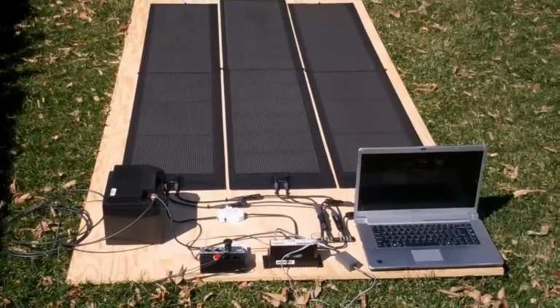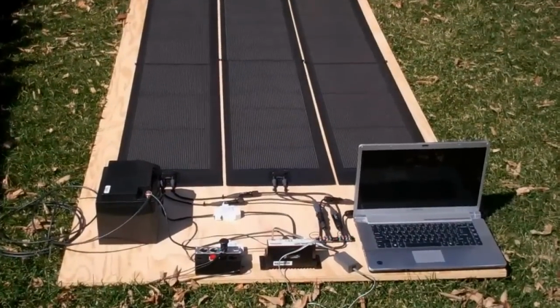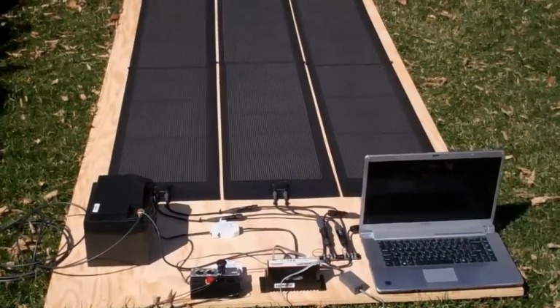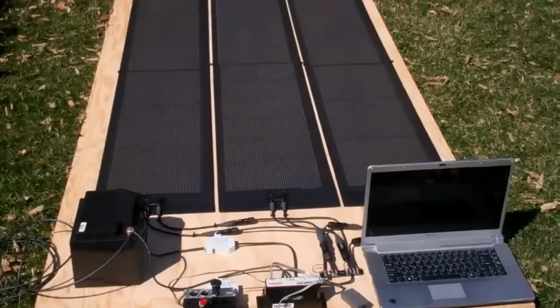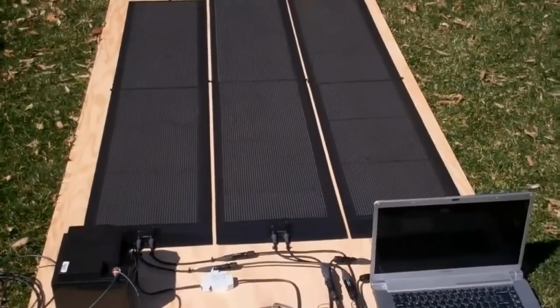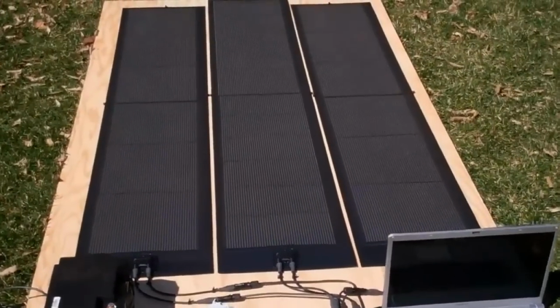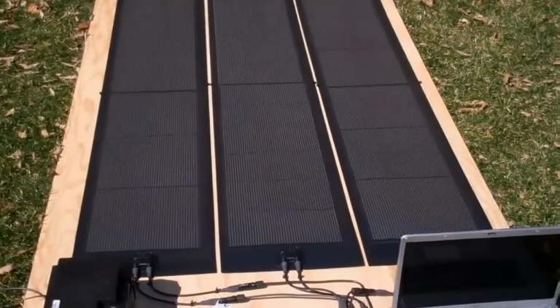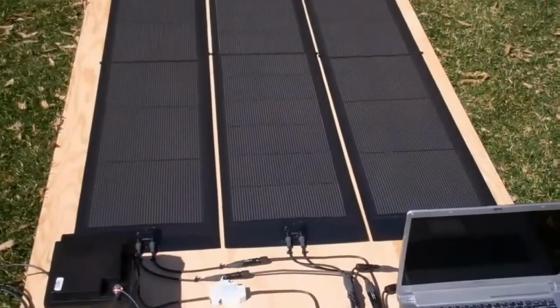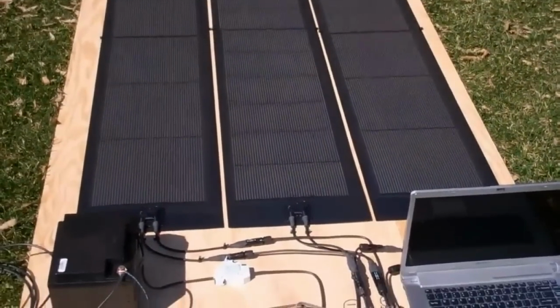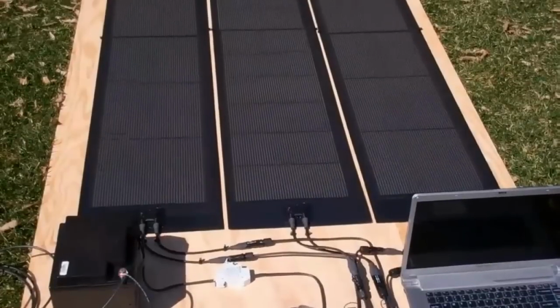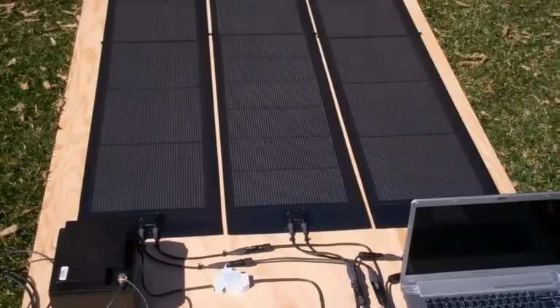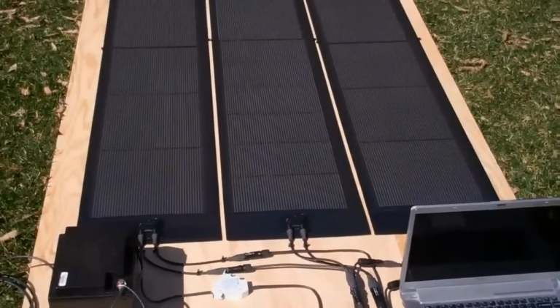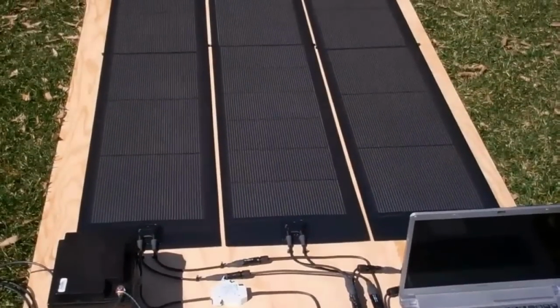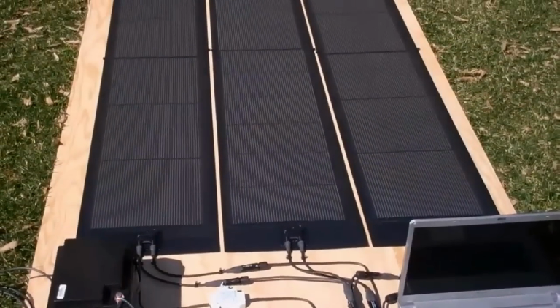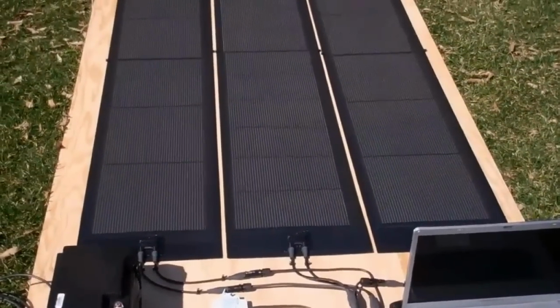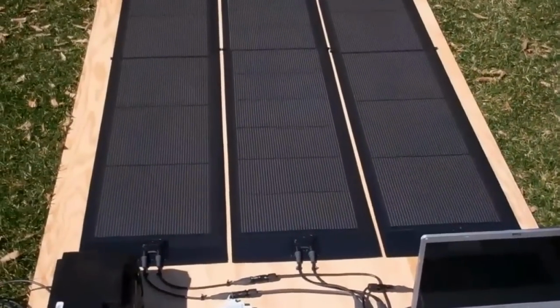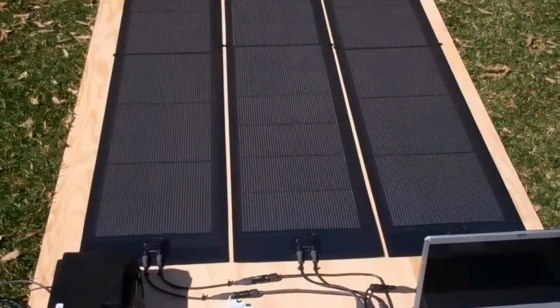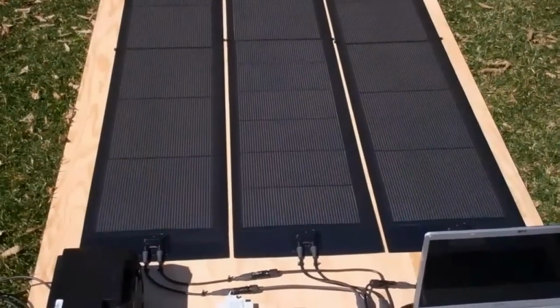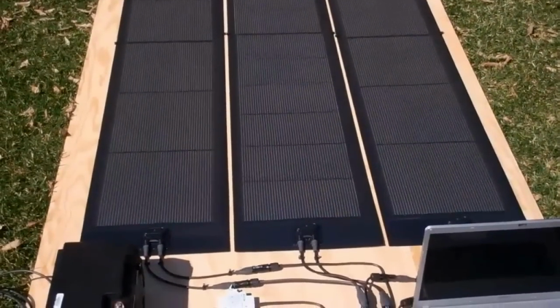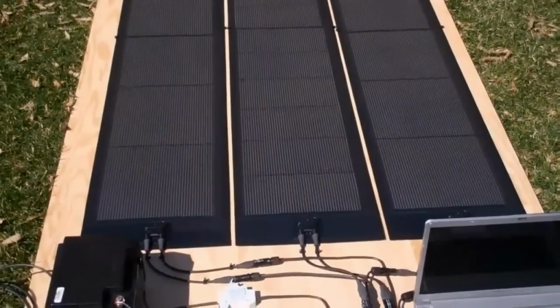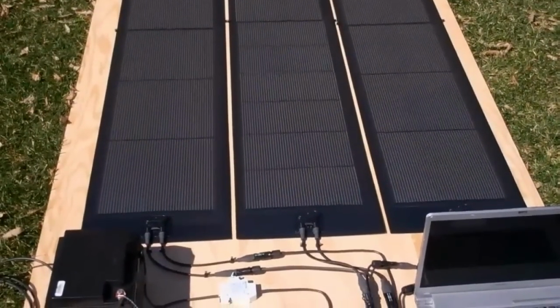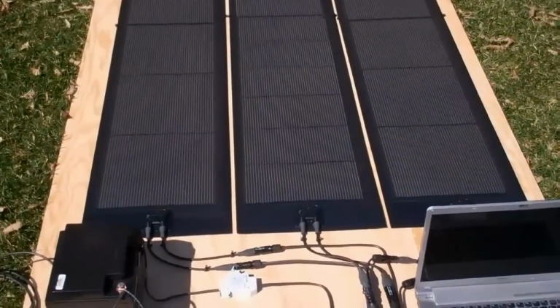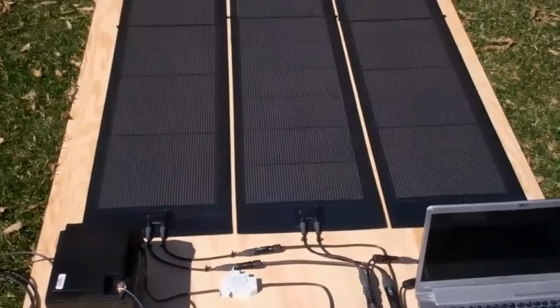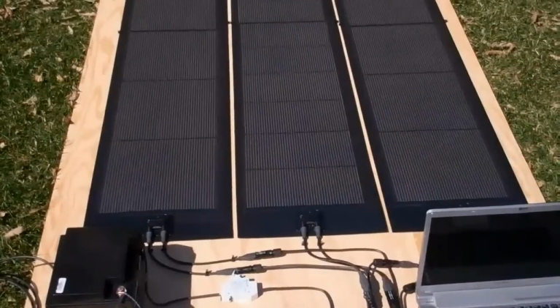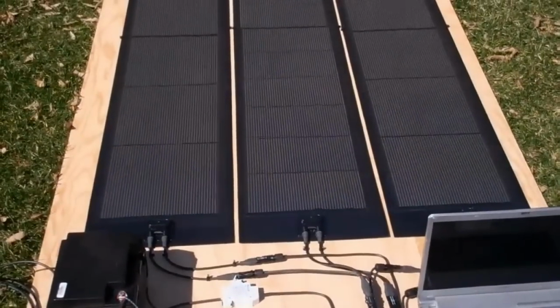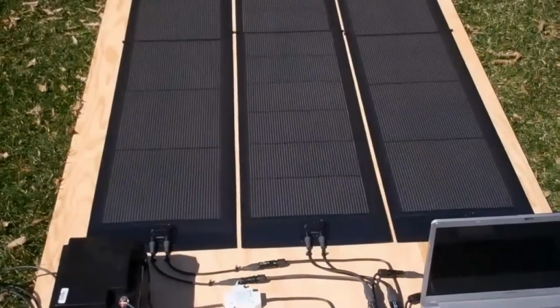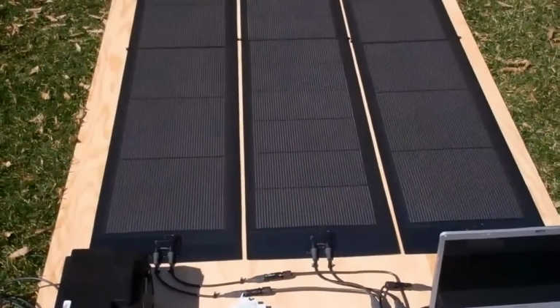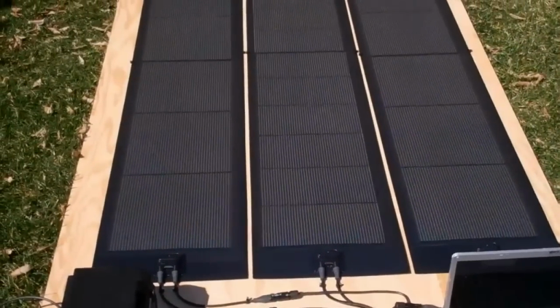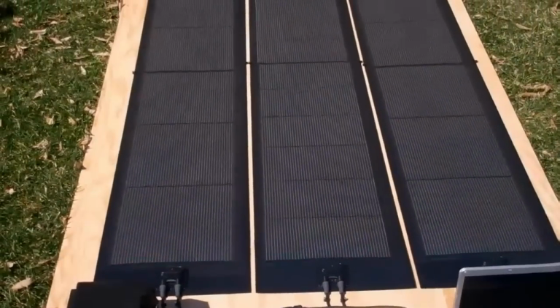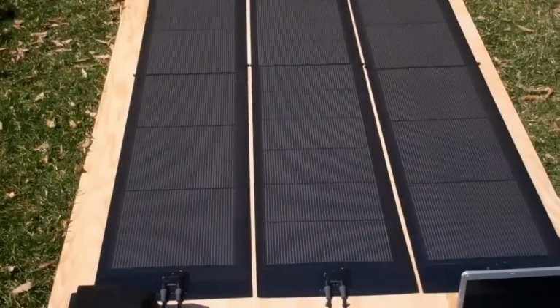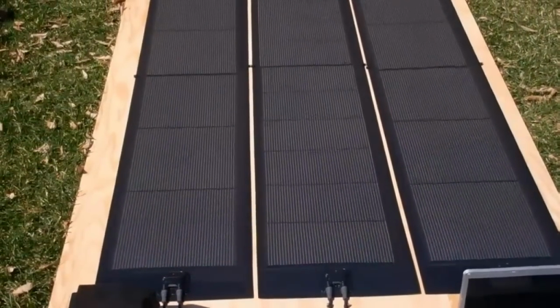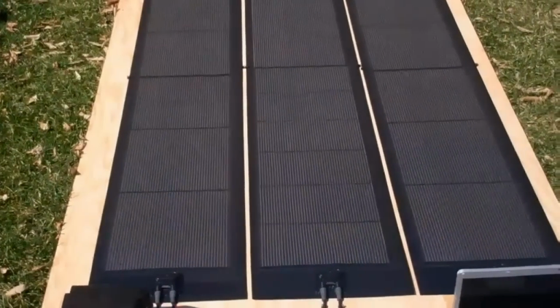Okay, today here on St. Patrick's Day we're doing our first test of the system. You can see our three panels are configured in parallel to give a 33 volt maximum power point voltage with an open circuit voltage of 47.